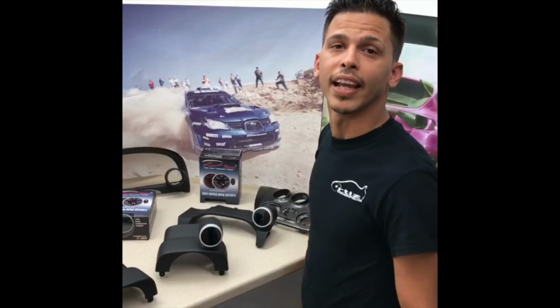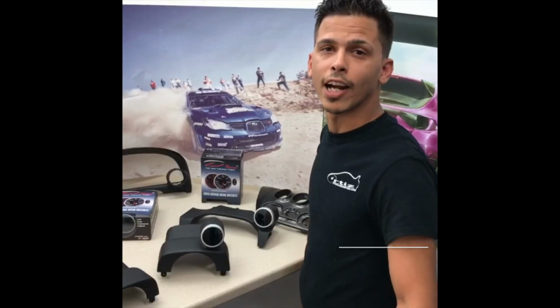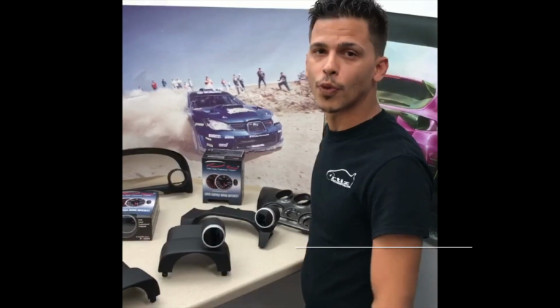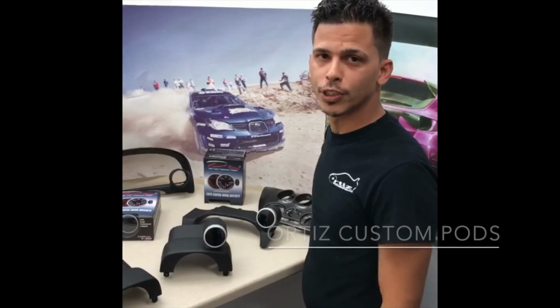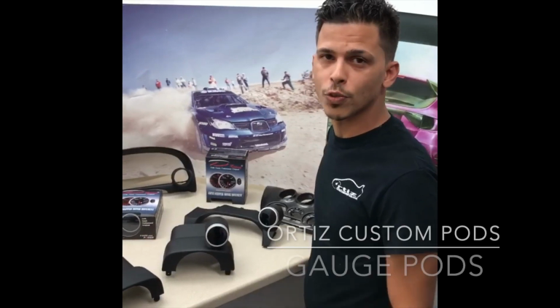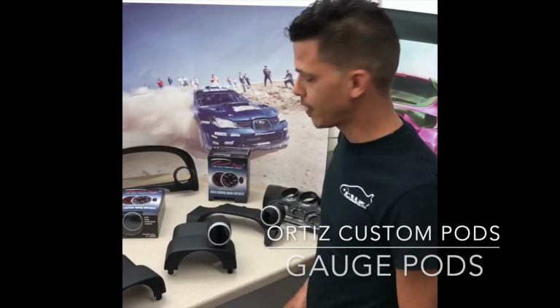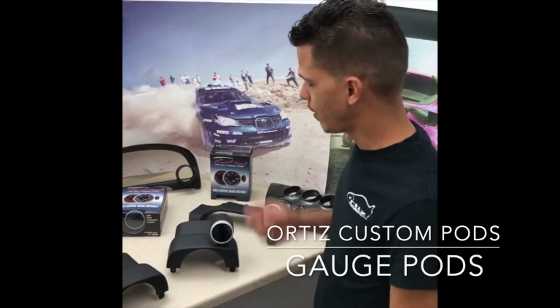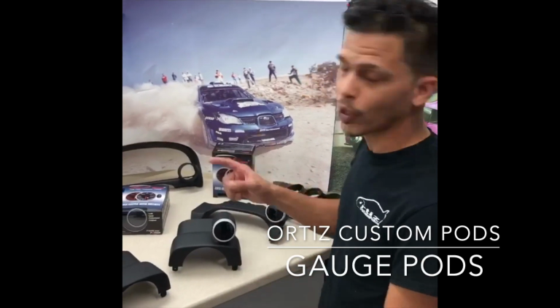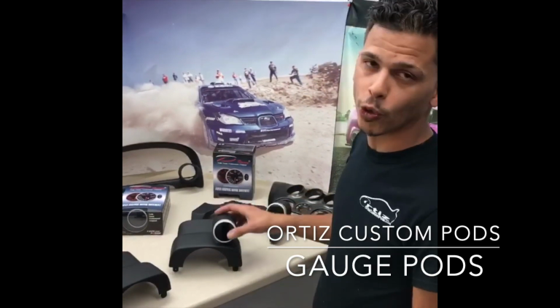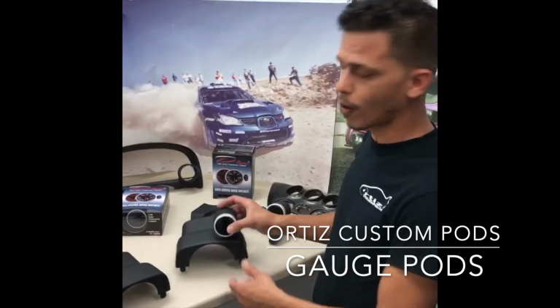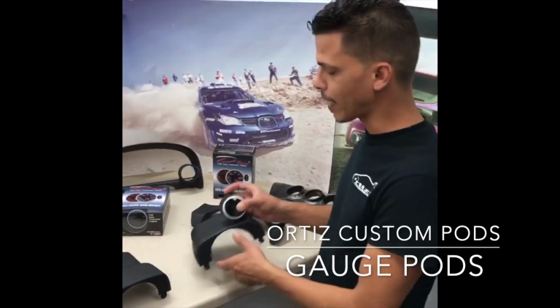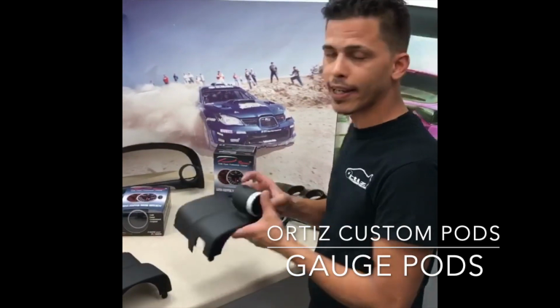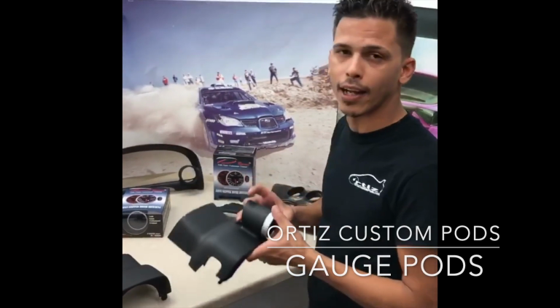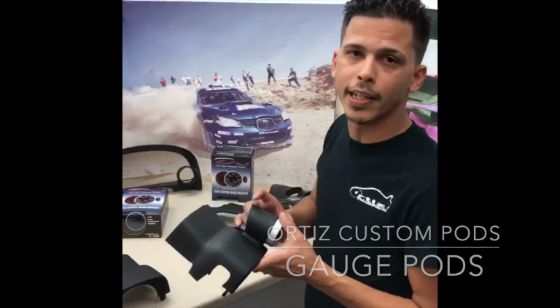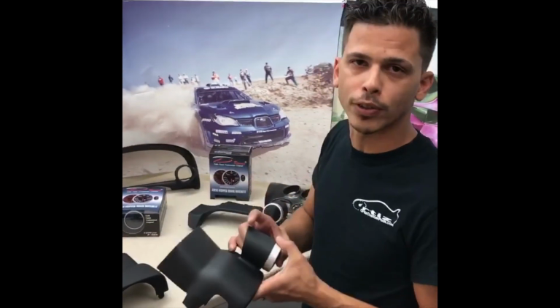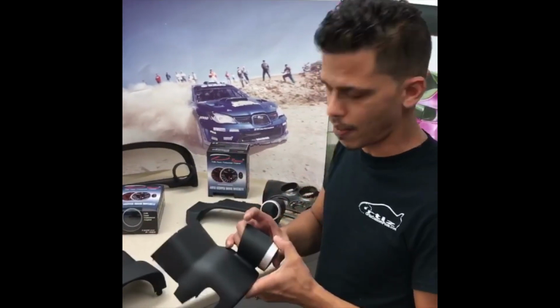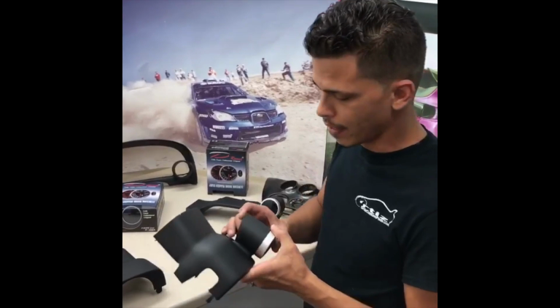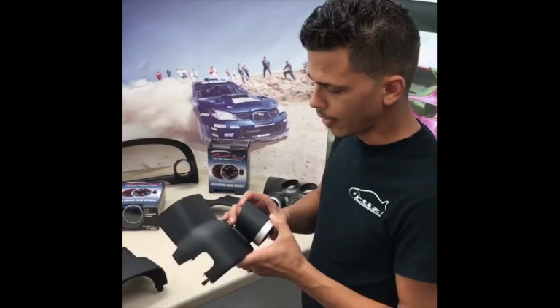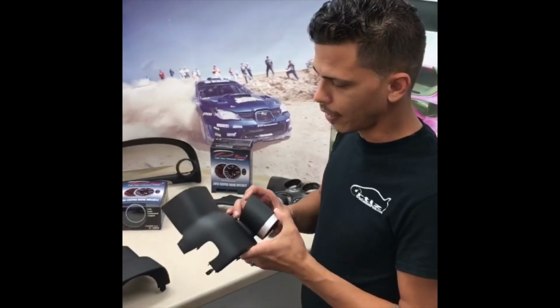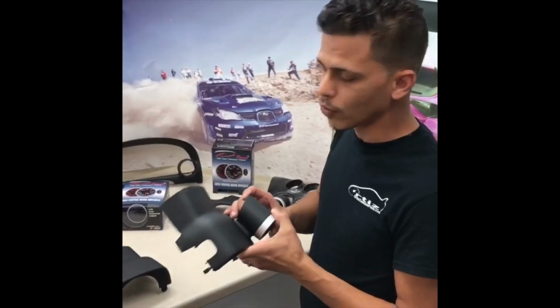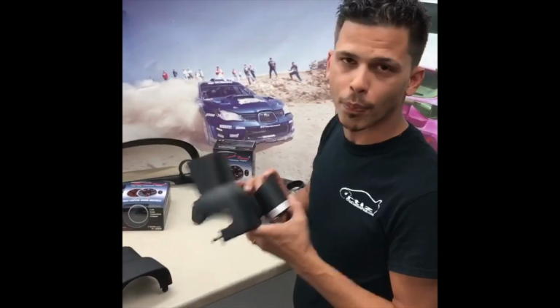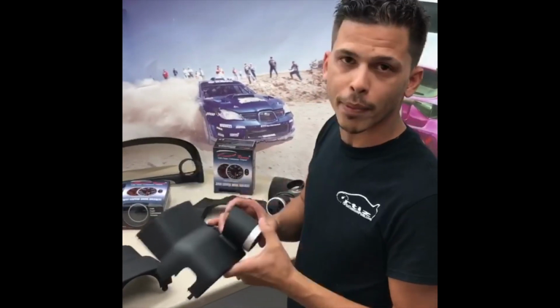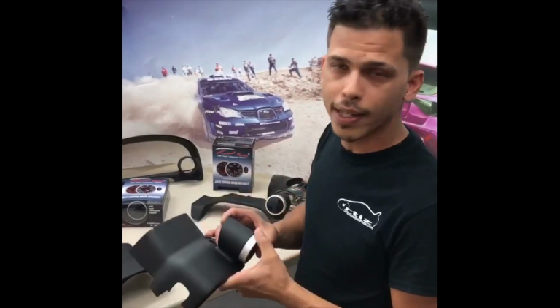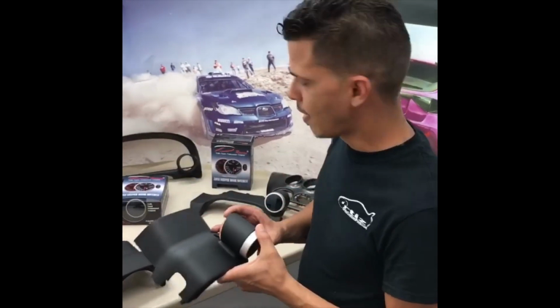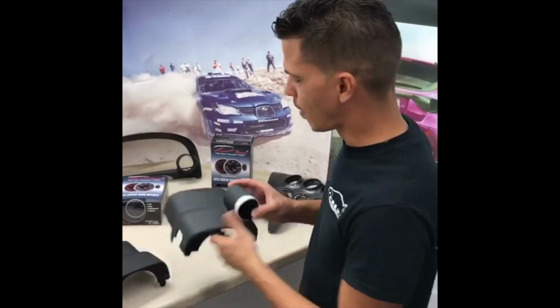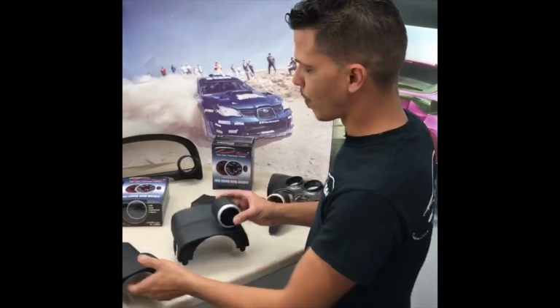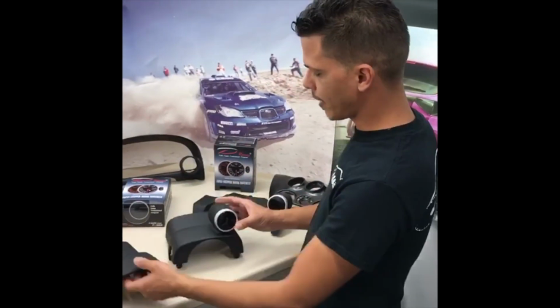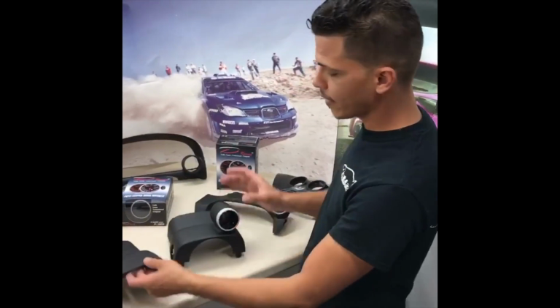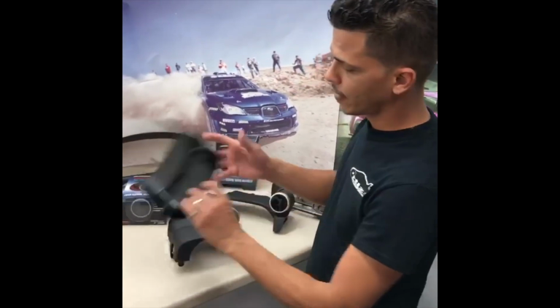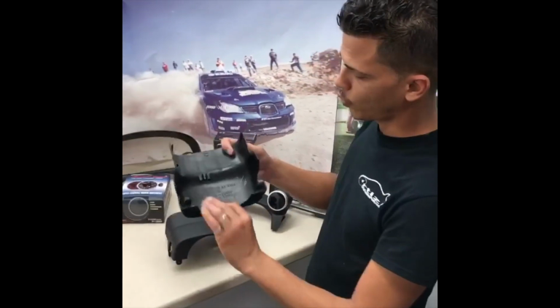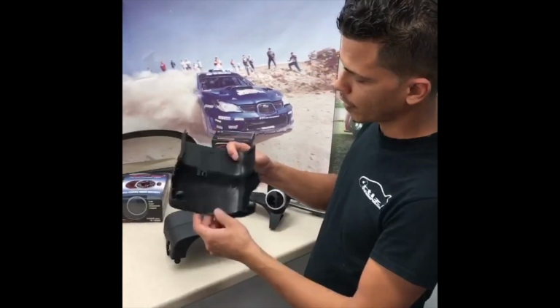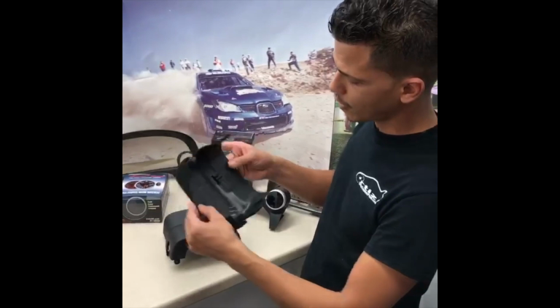Hey guys, Carlos from Ortiz Custom Pads. Just want to do a quick update. I've been getting a lot of emails asking how our product is made, so here is a quick explanation.